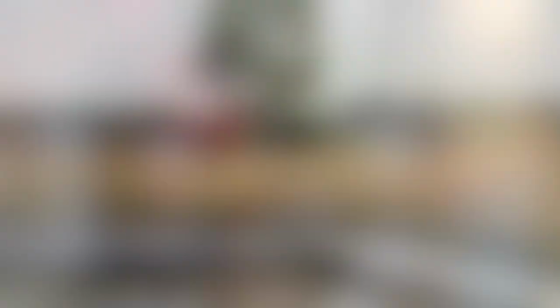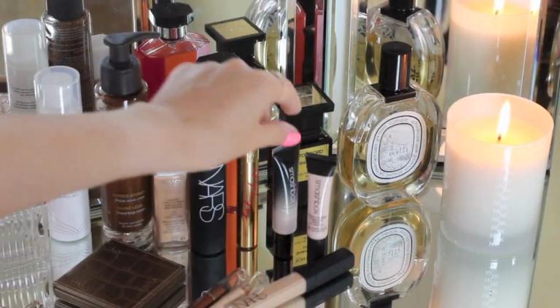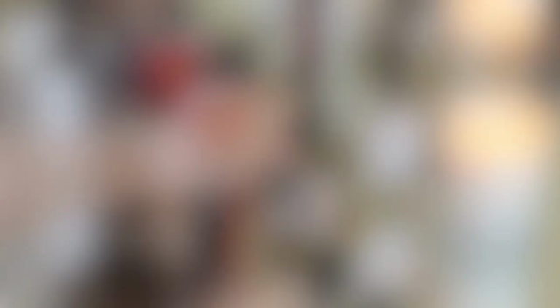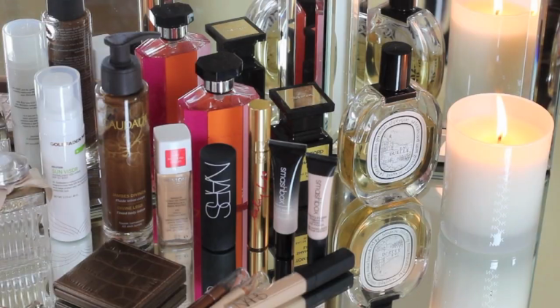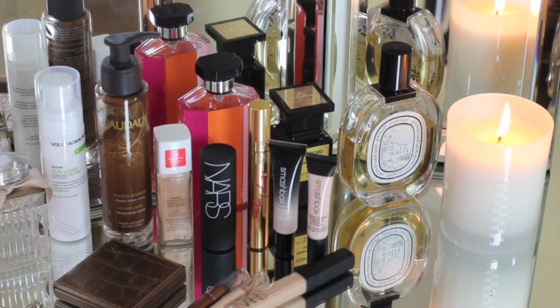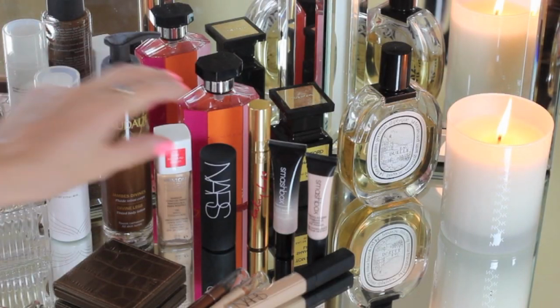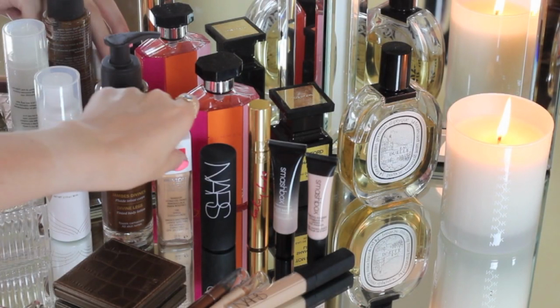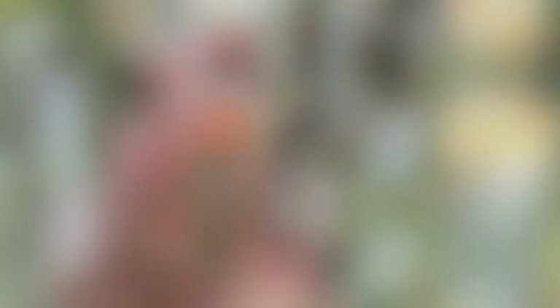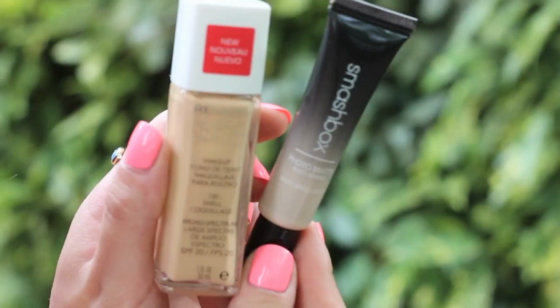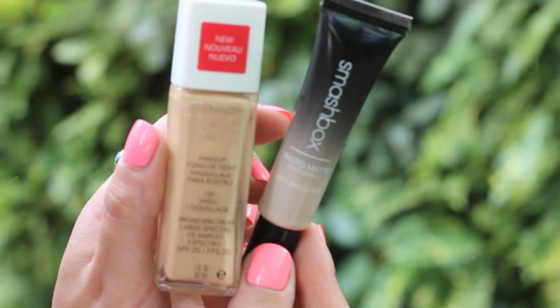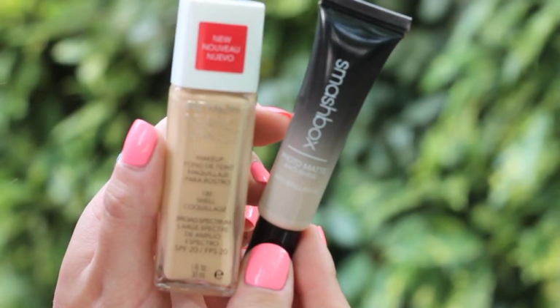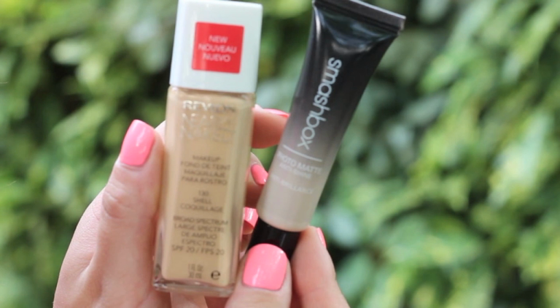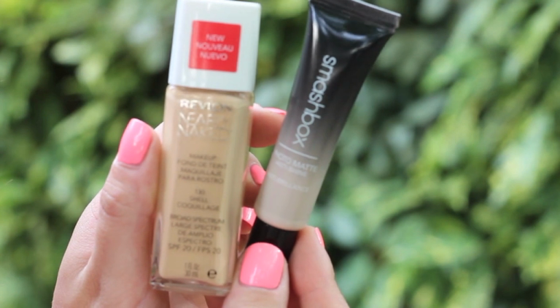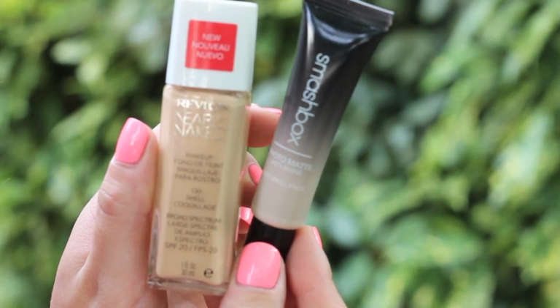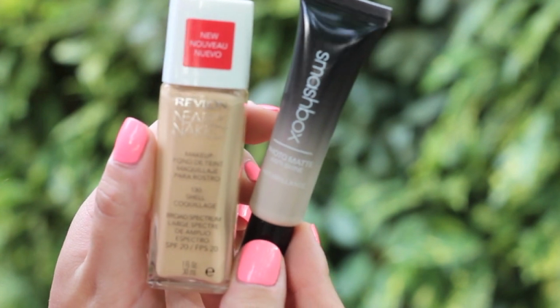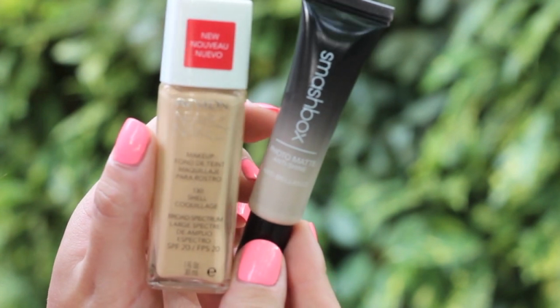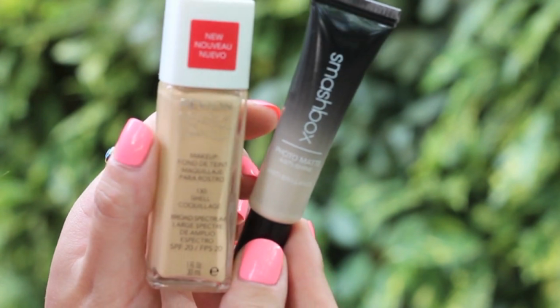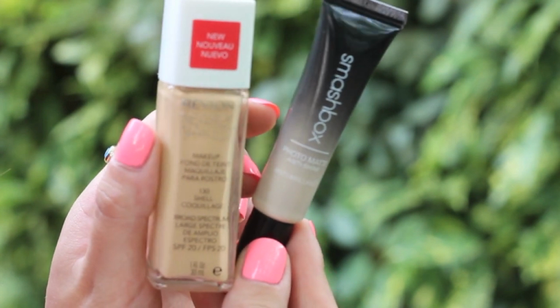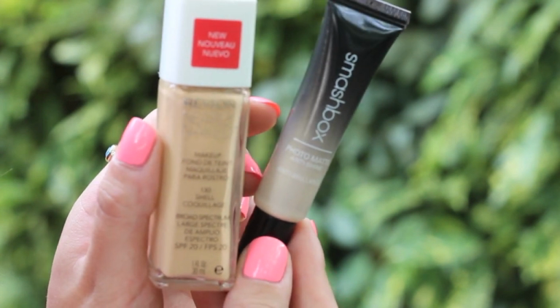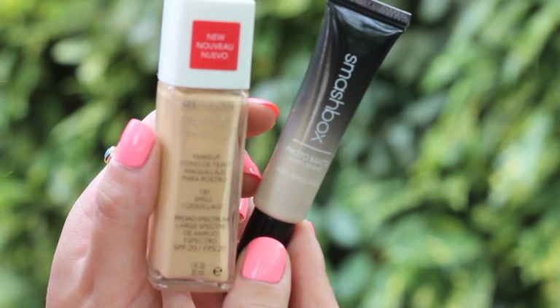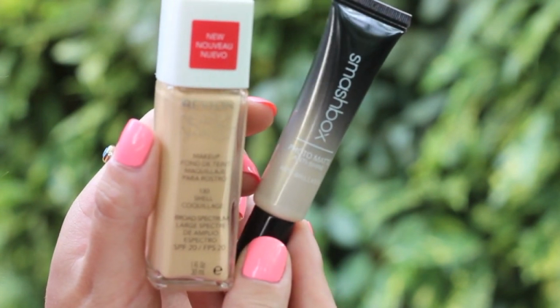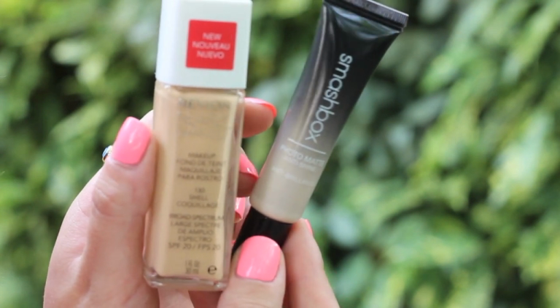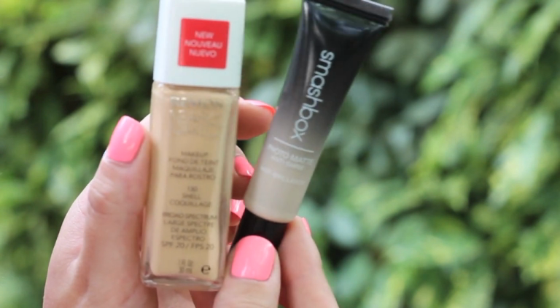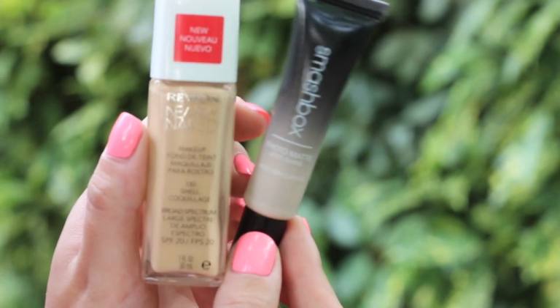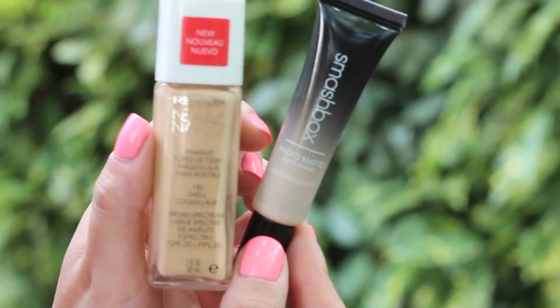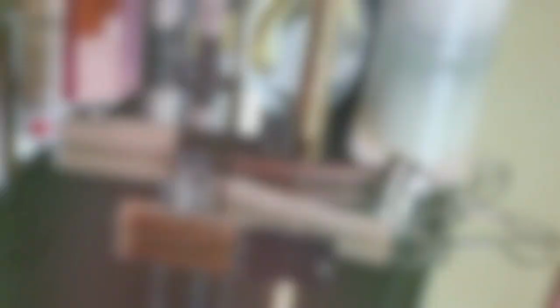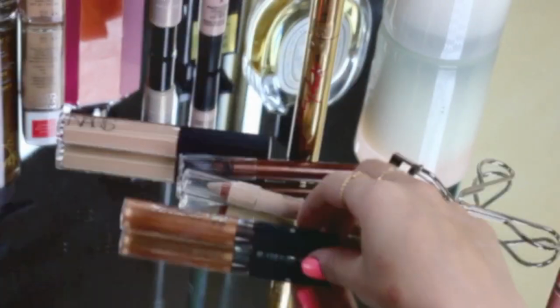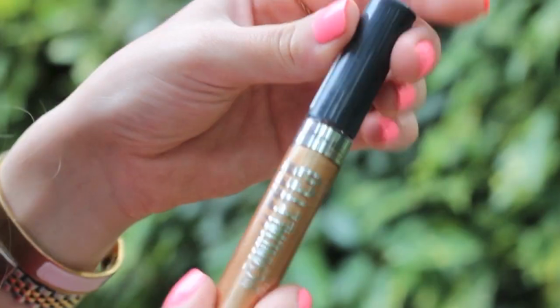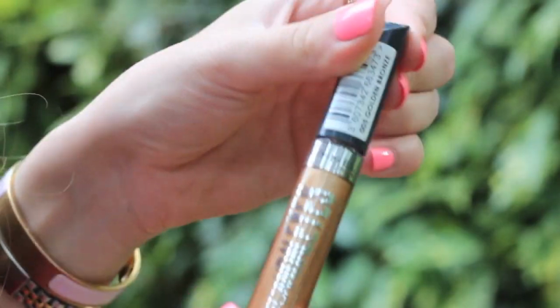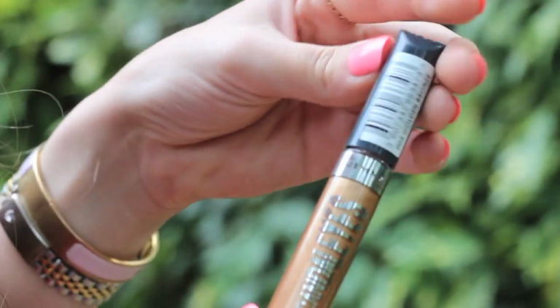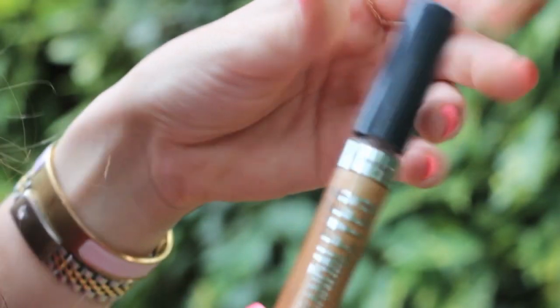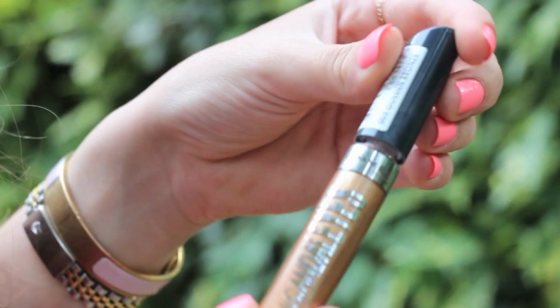To start on the makeup, I used the Smashbox Photo Matte Primer all down my t-zone to help keep shine at bay, and then I went in with my Revlon Nearly Naked Foundation because it looks really natural on the skin.